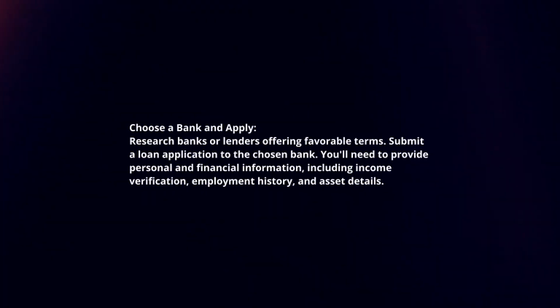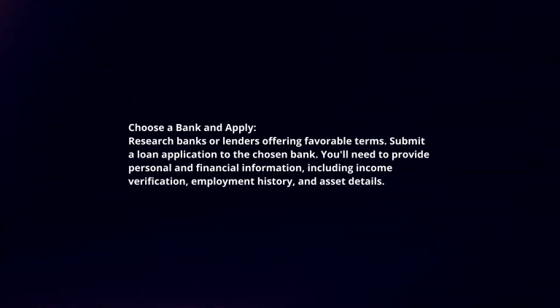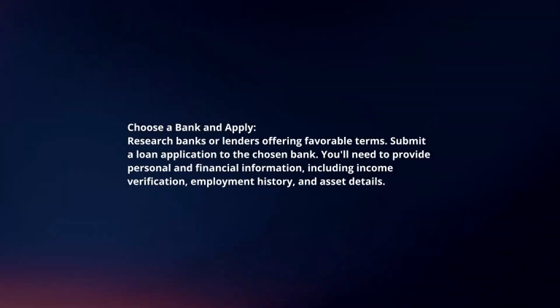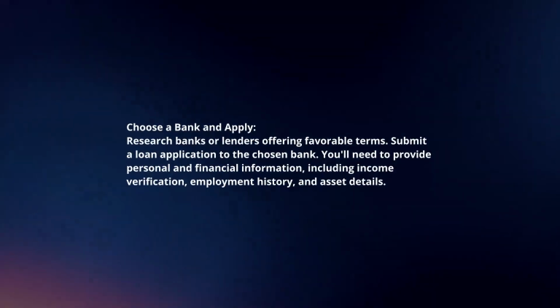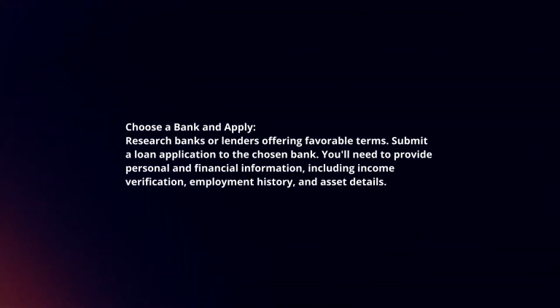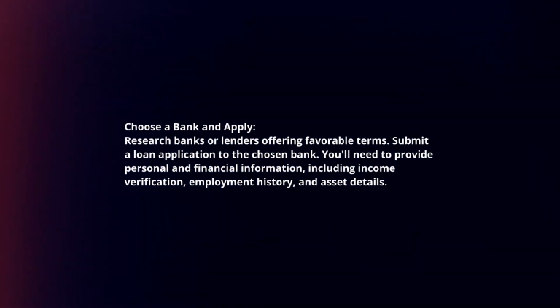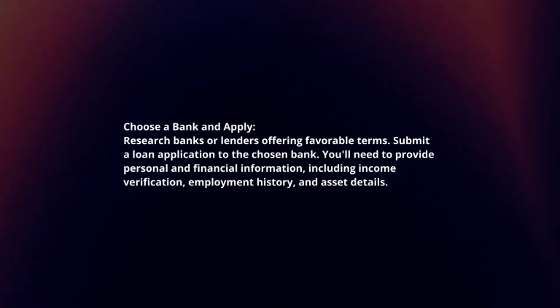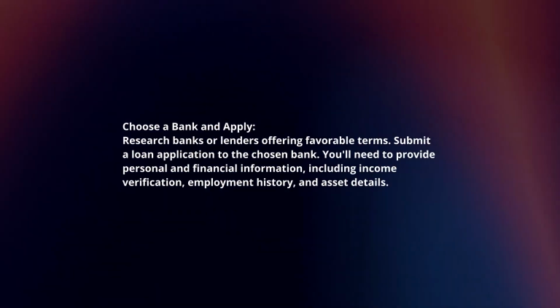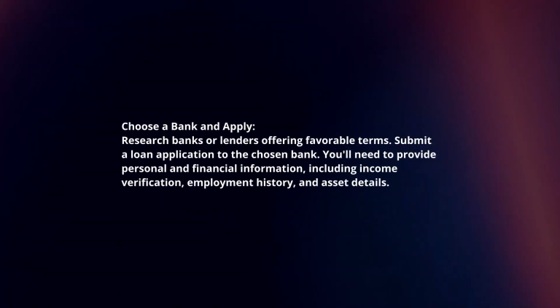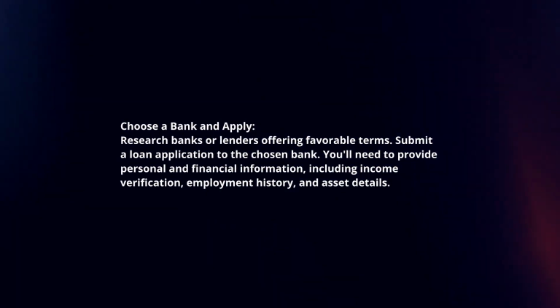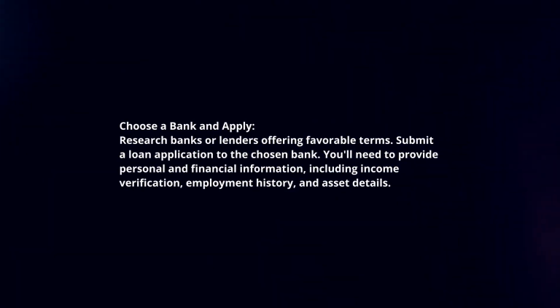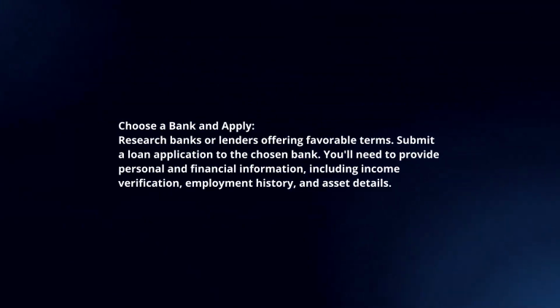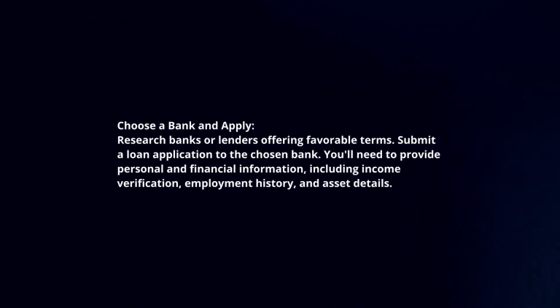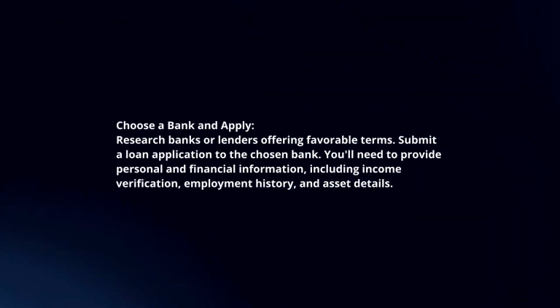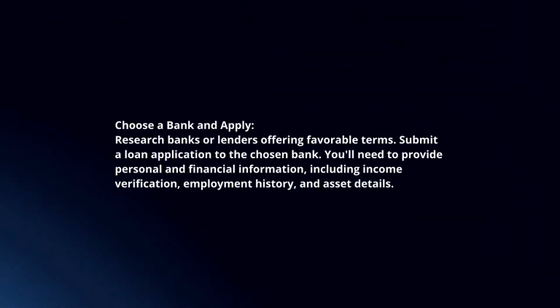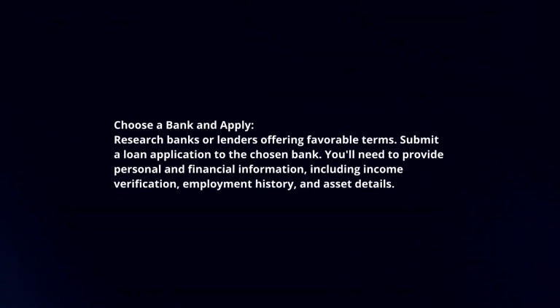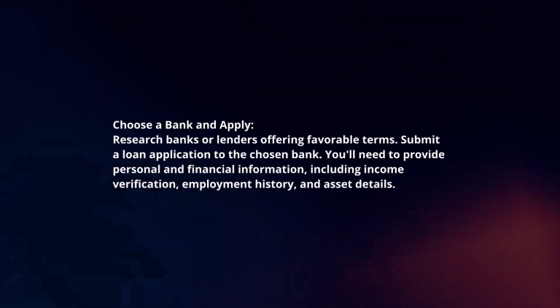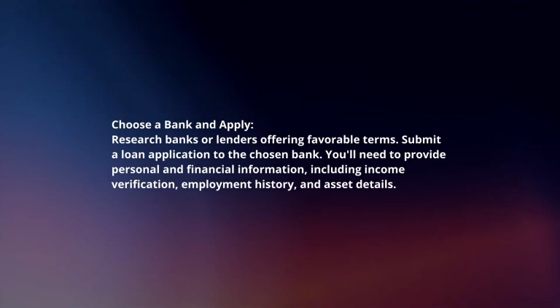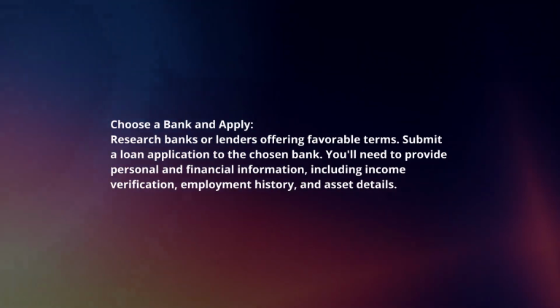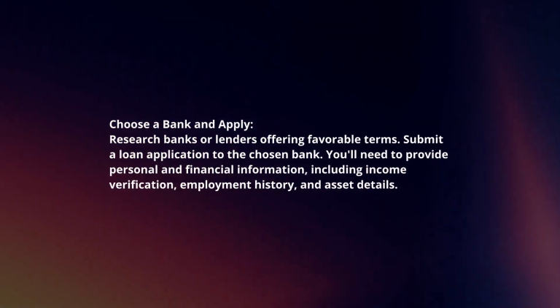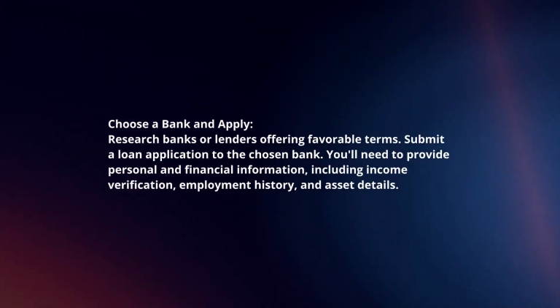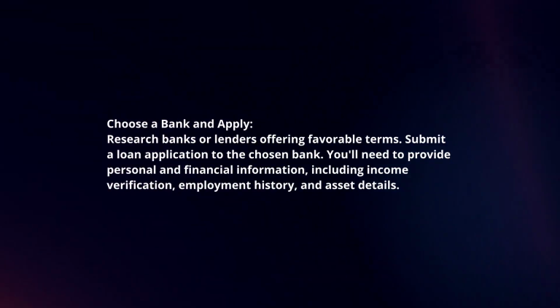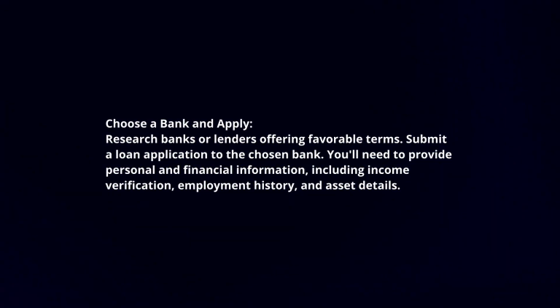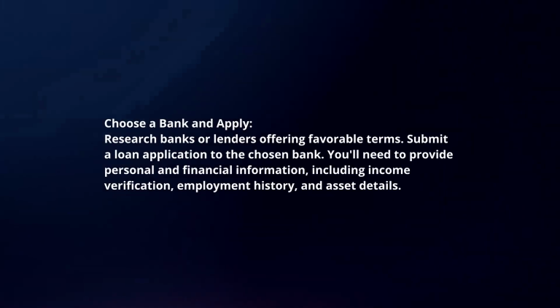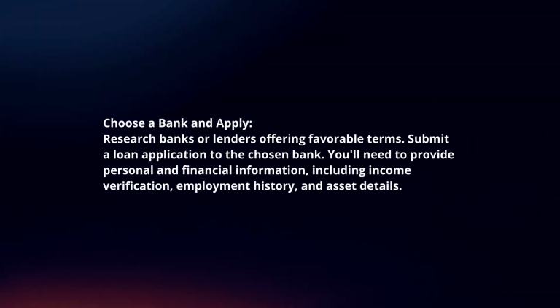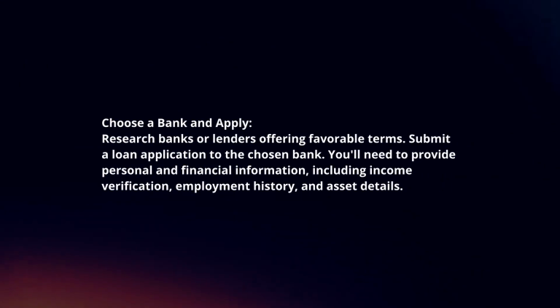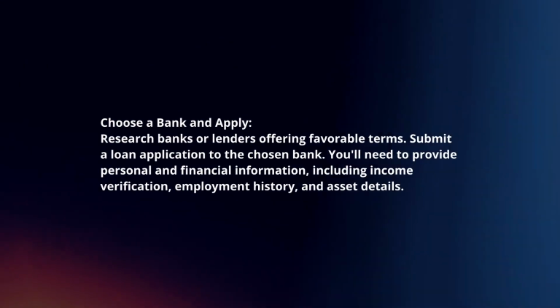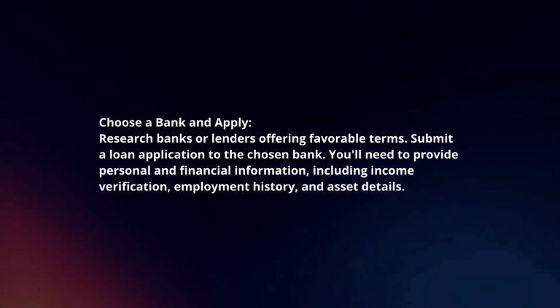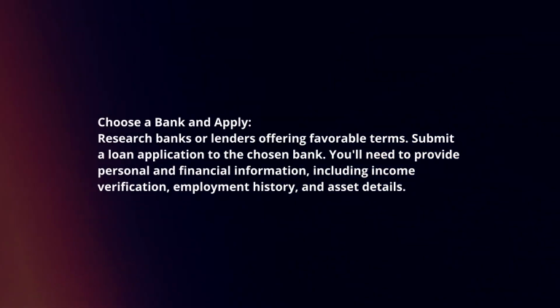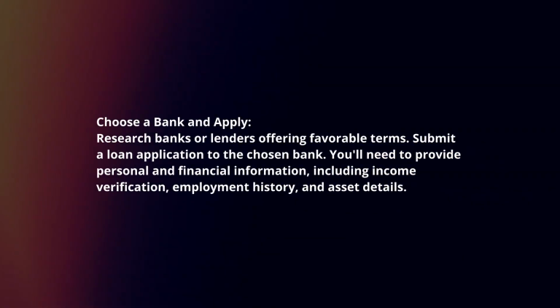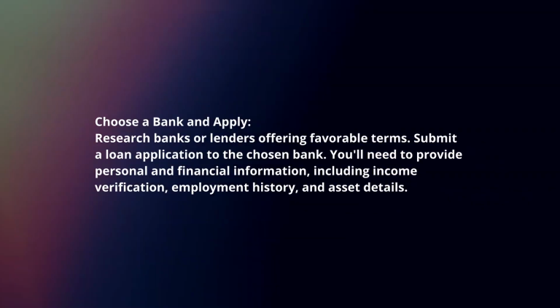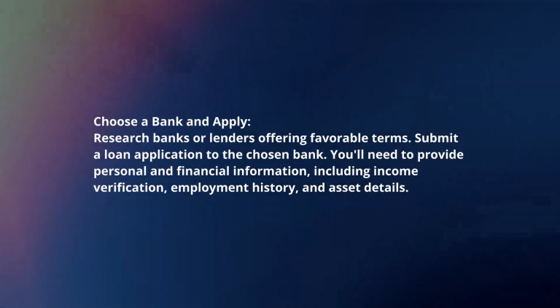Choose a bank and apply. Research banks or lenders offering favorable terms and submit a loan application to the chosen bank. You will need to provide personal and financial information, including income verification, employment history, and asset details.